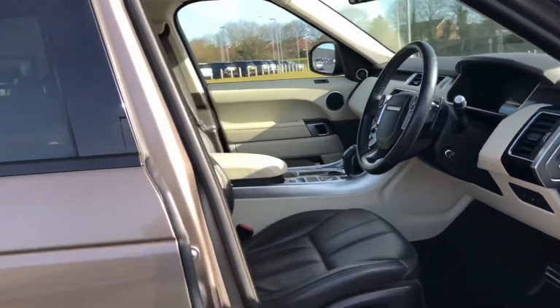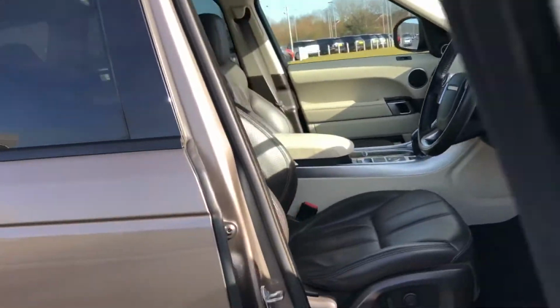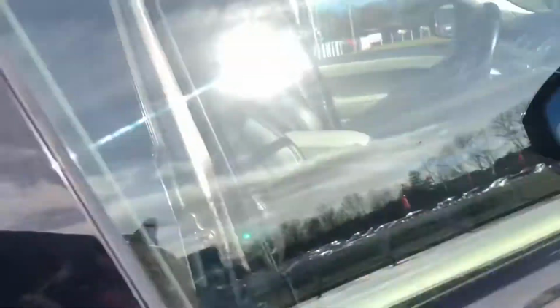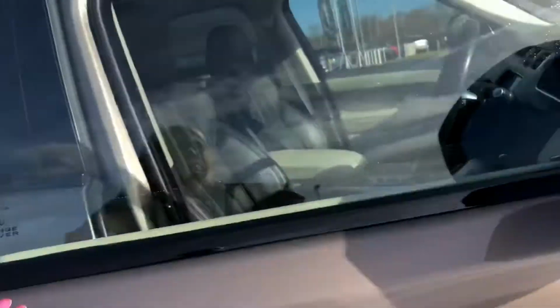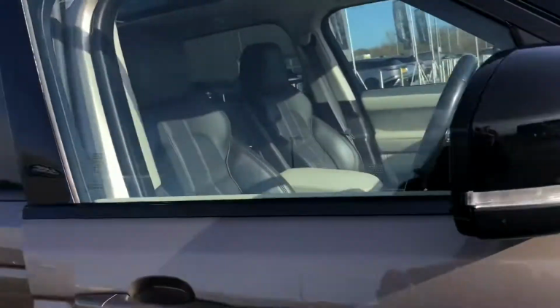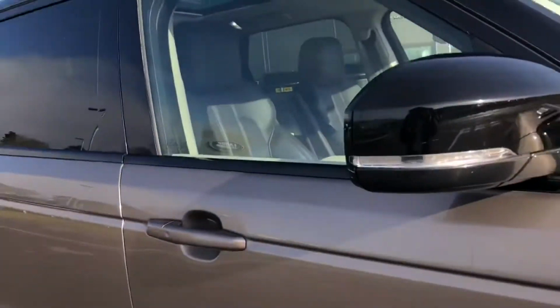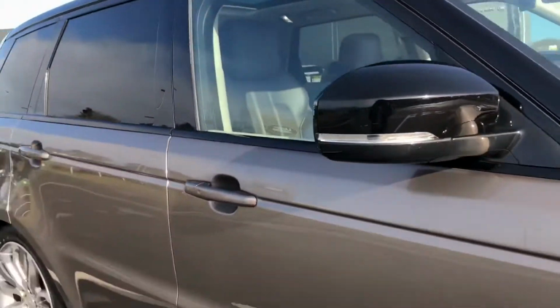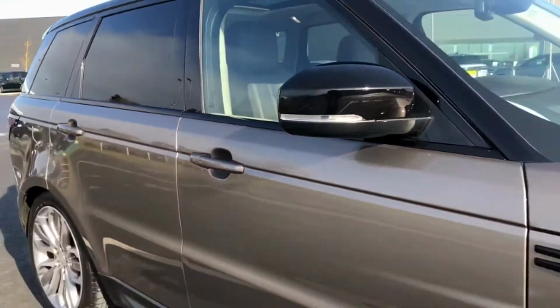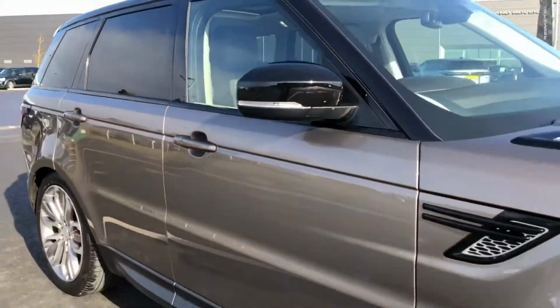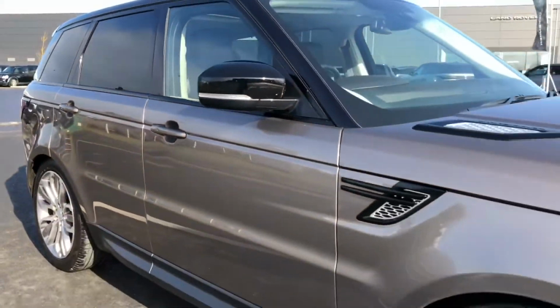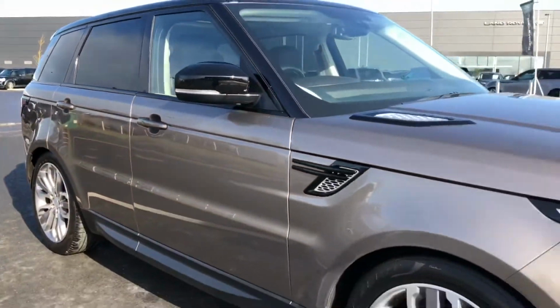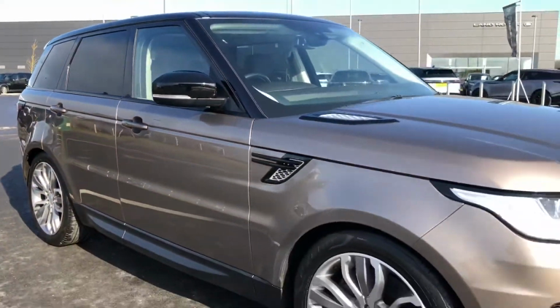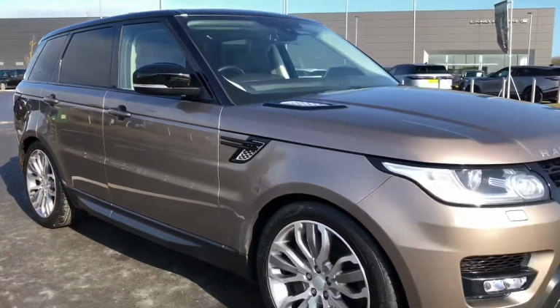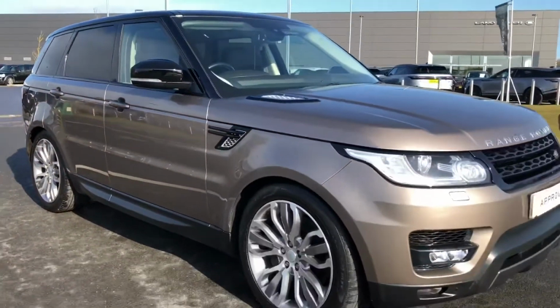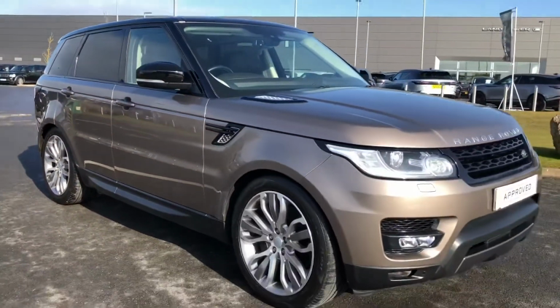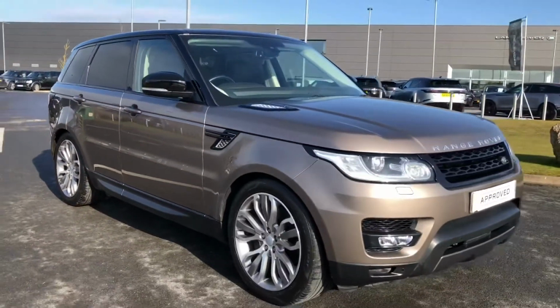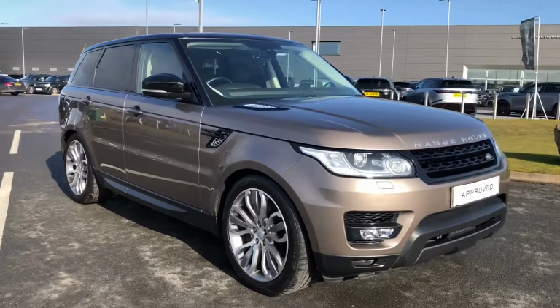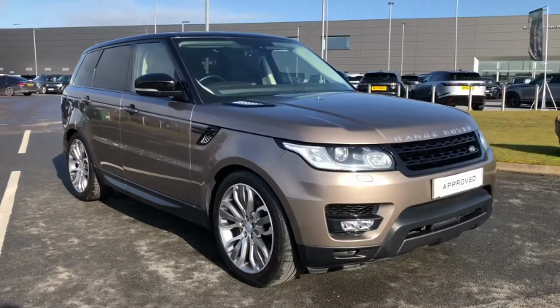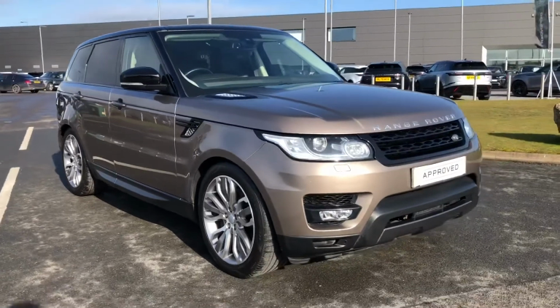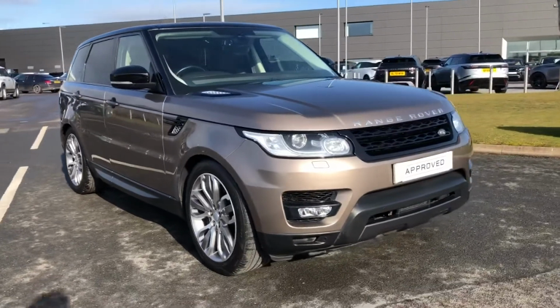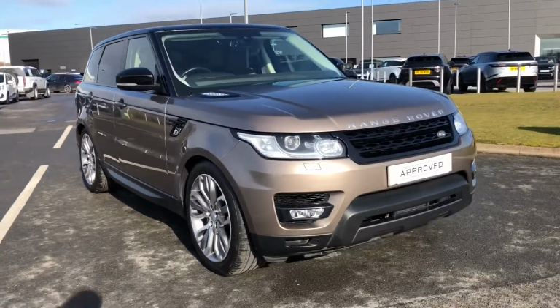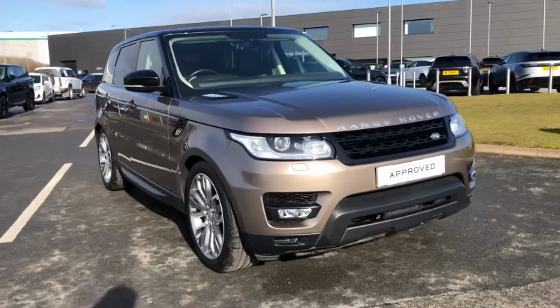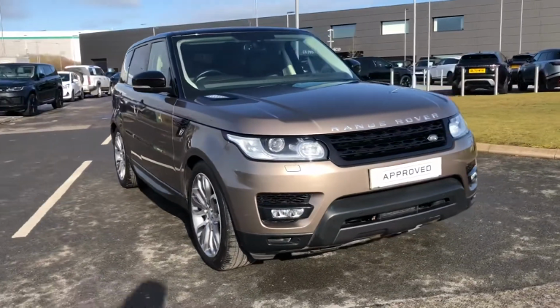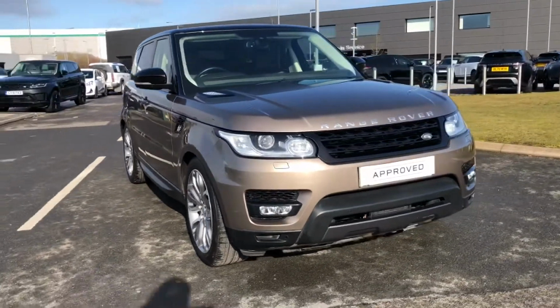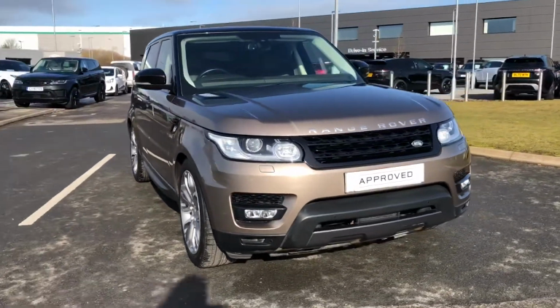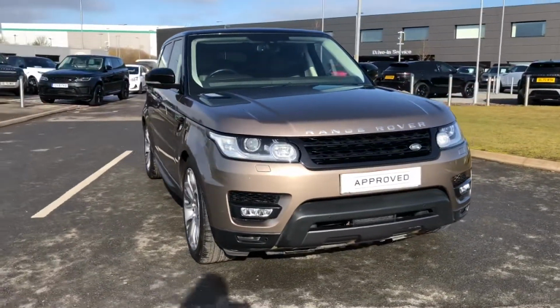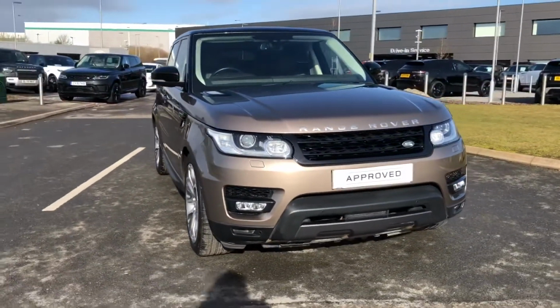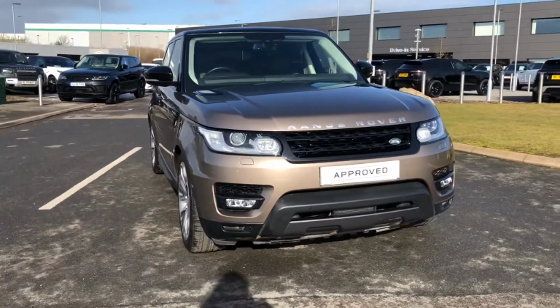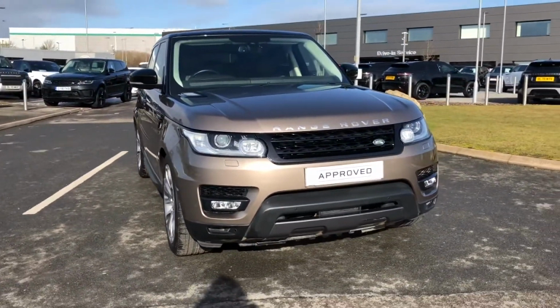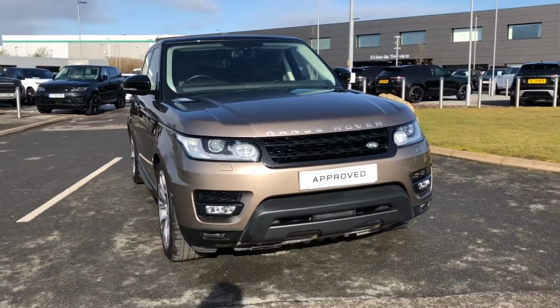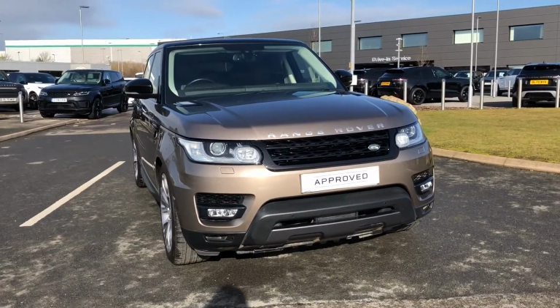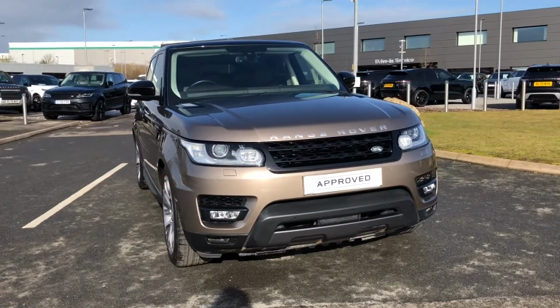Stepping back outside the vehicle, that was the Range Rover Sport. If you're interested in this car, please call 01785 211 31. Thank you.